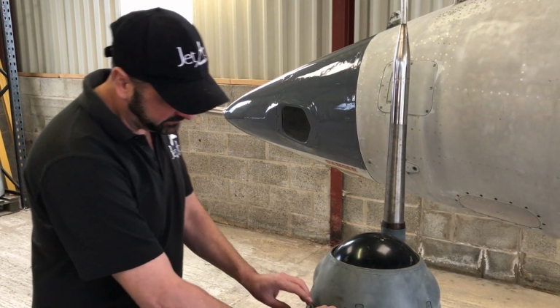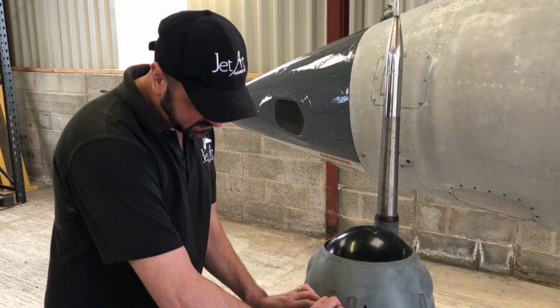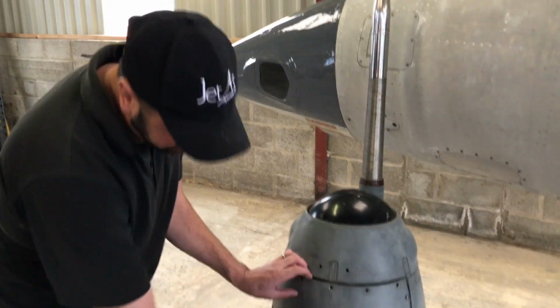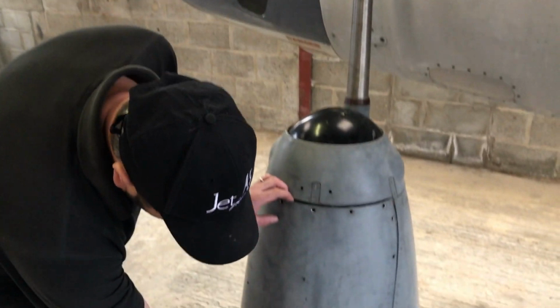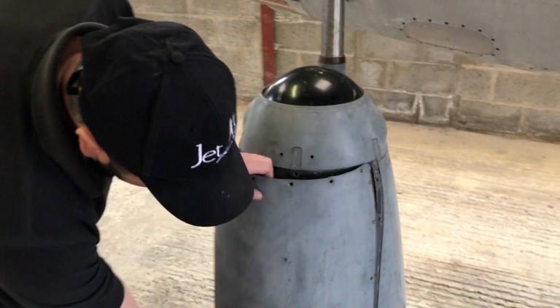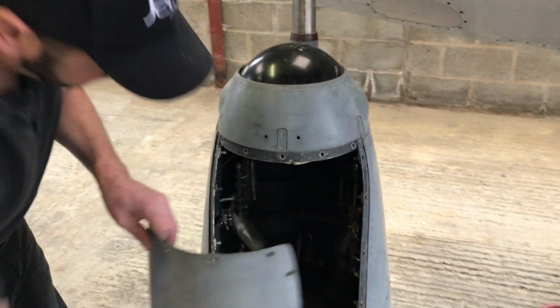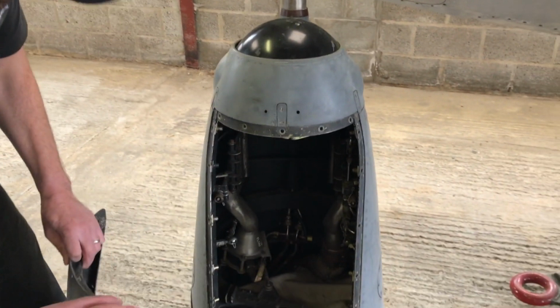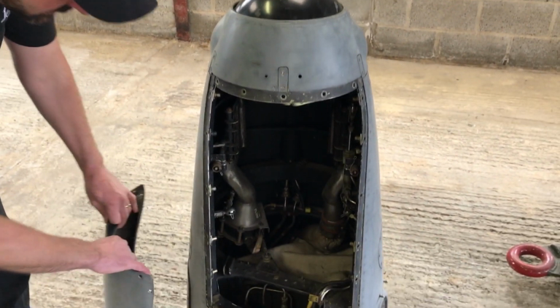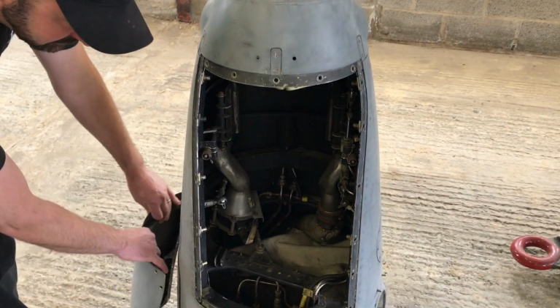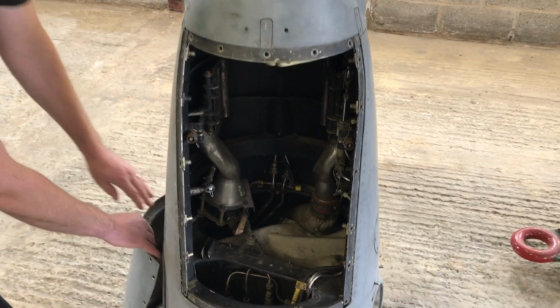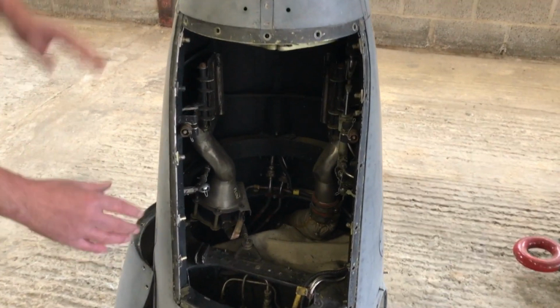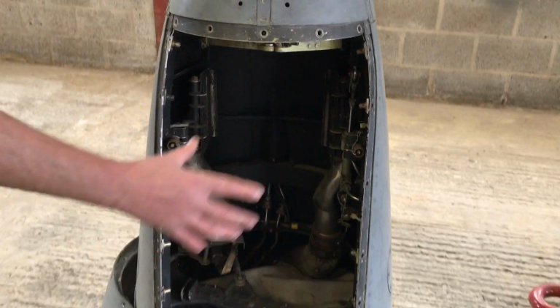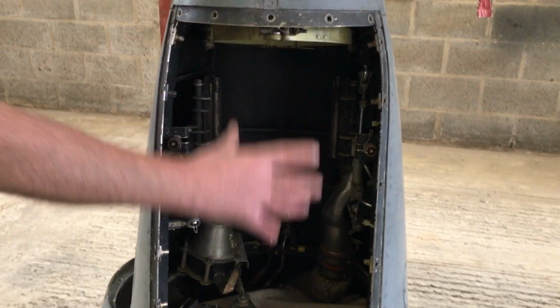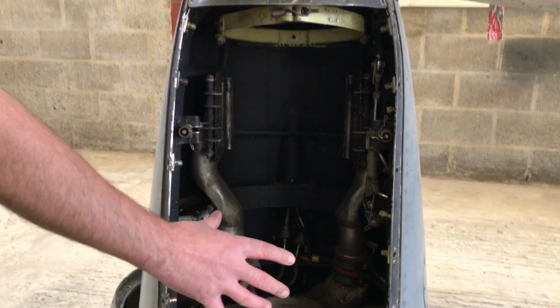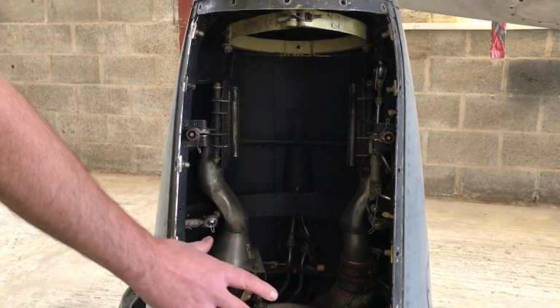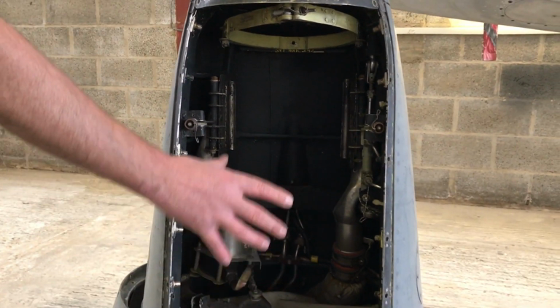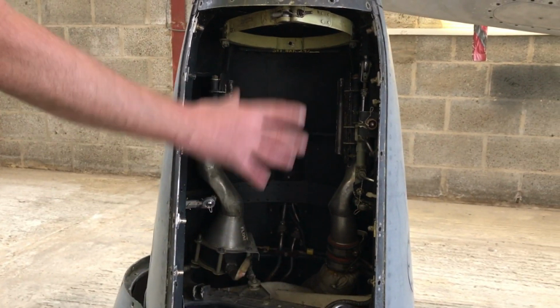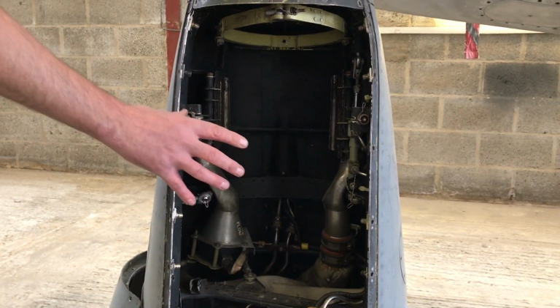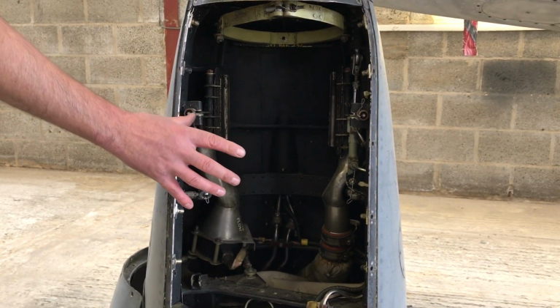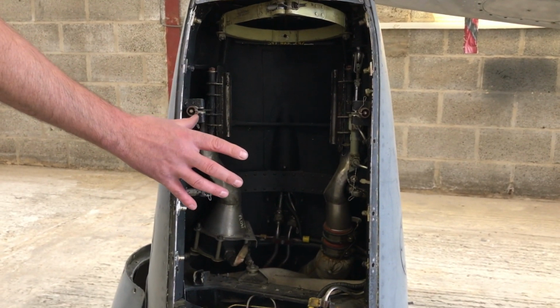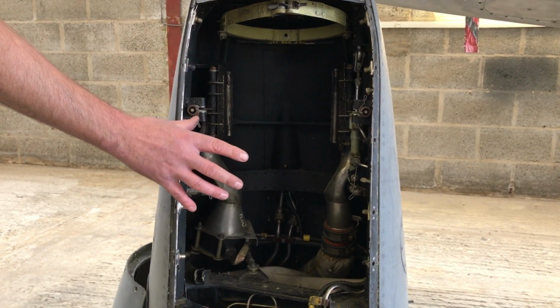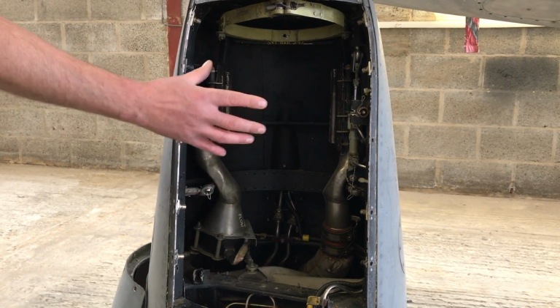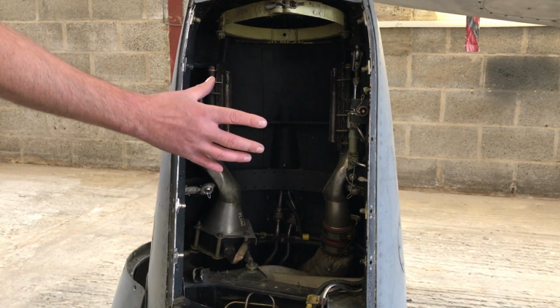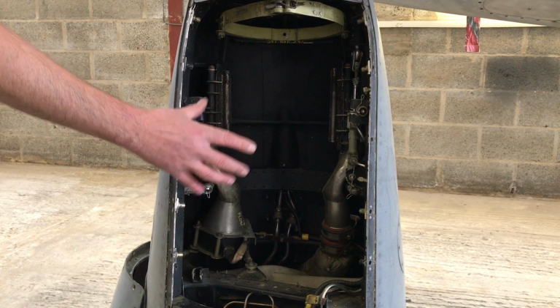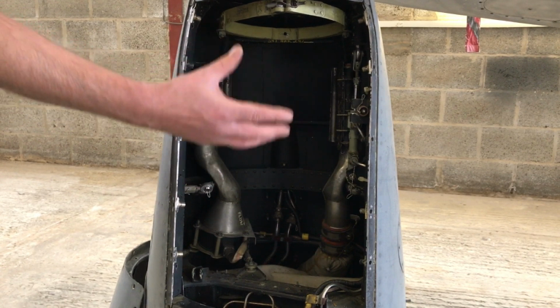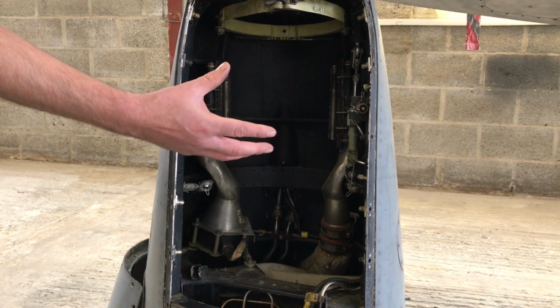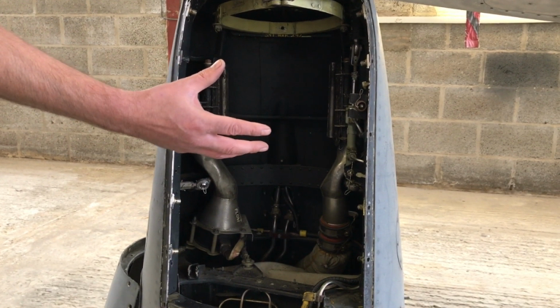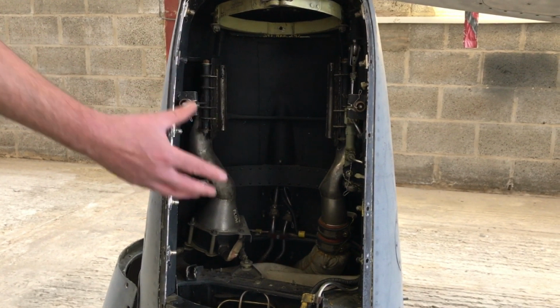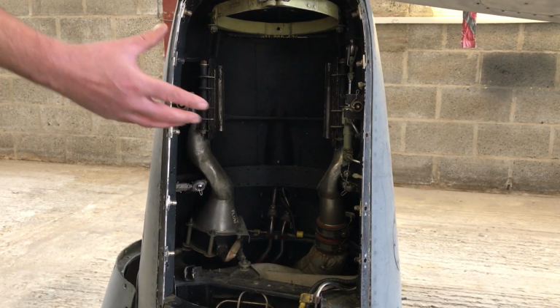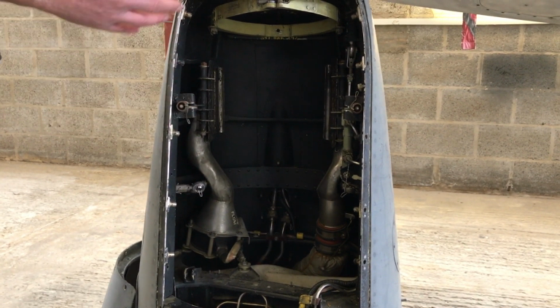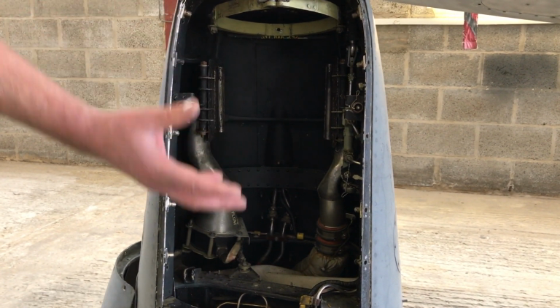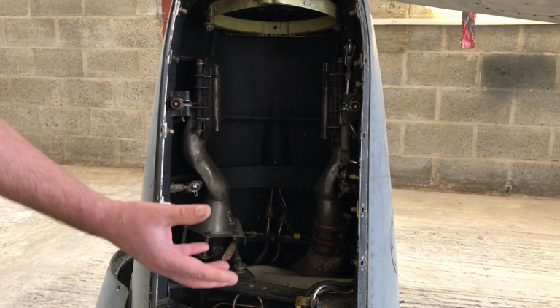If I take this access panel off here, you can see where that laser rangefinder would have normally fitted. That's the same unit as fitted on aircraft like the Jaguar, and then it went on to be used on aircraft like the Tornado as well.